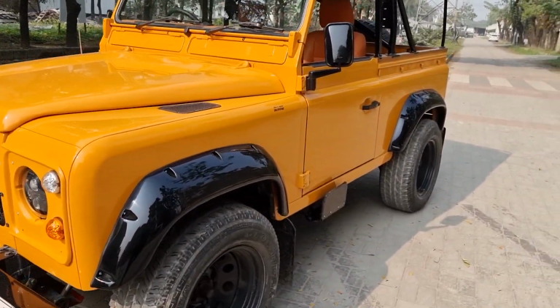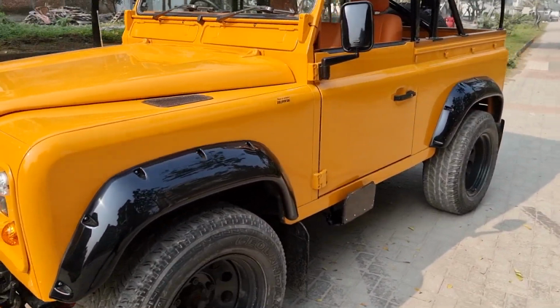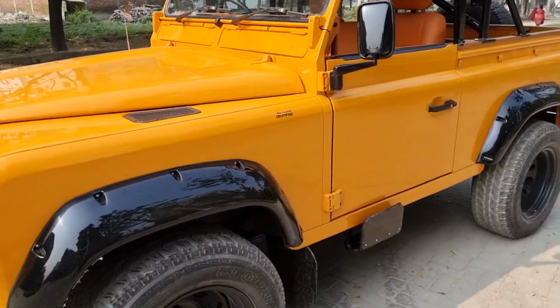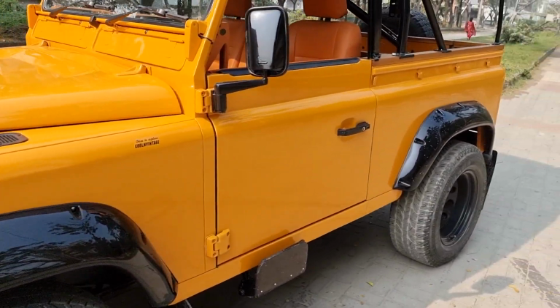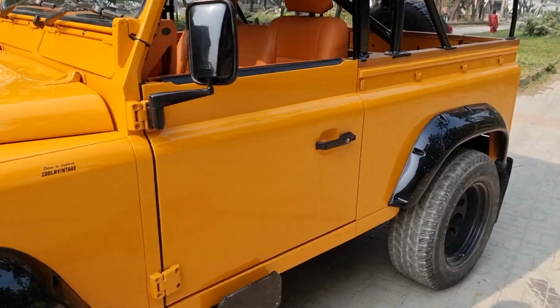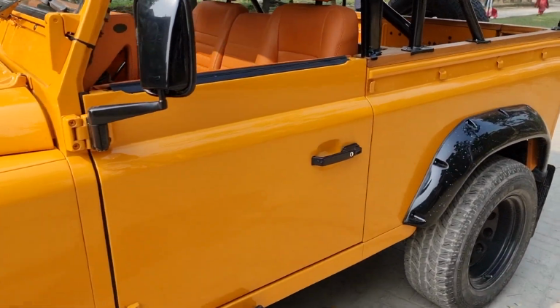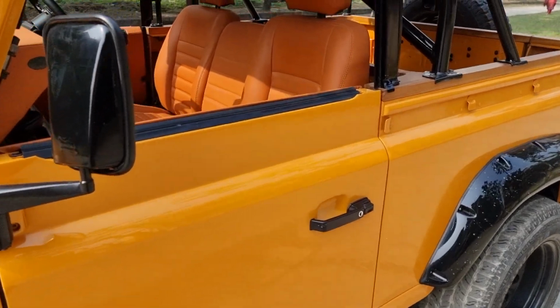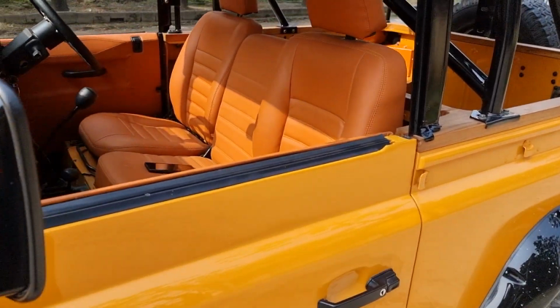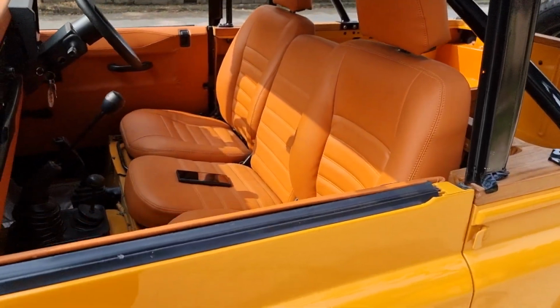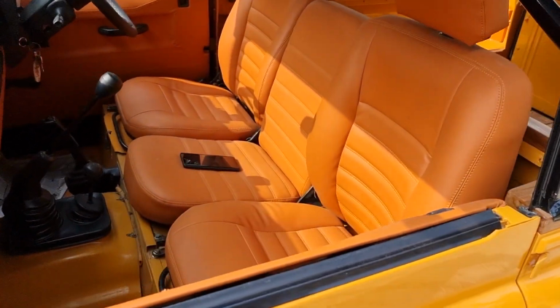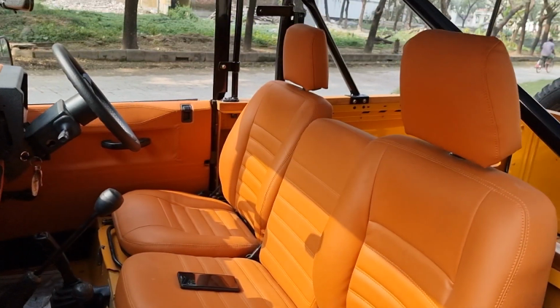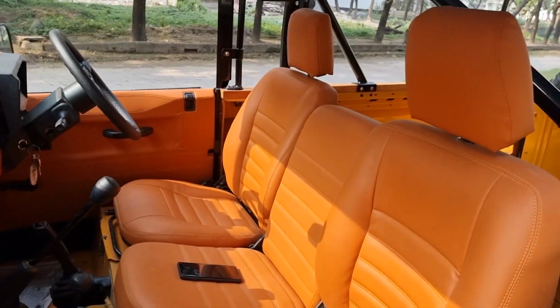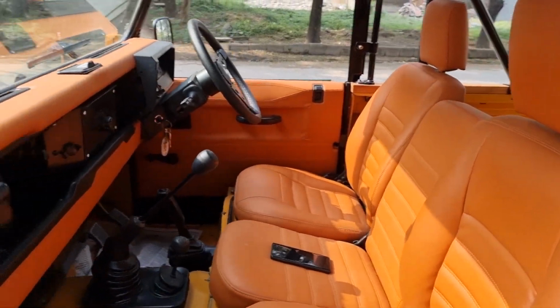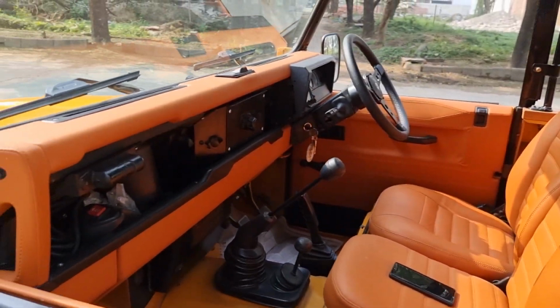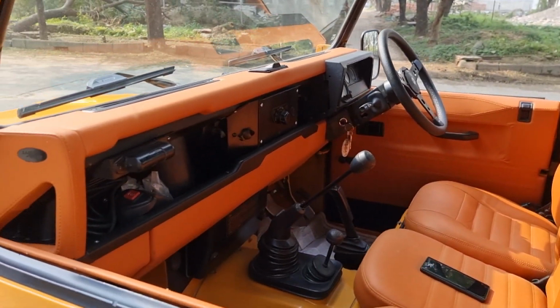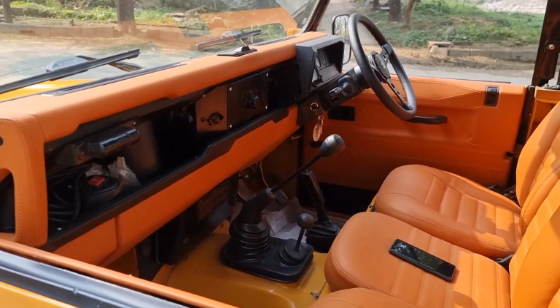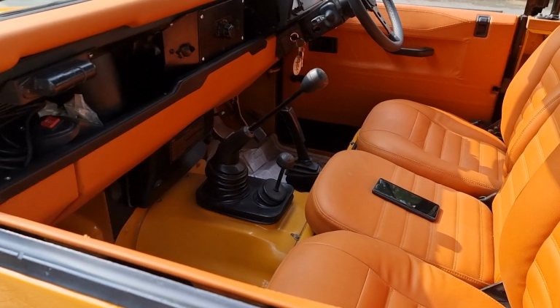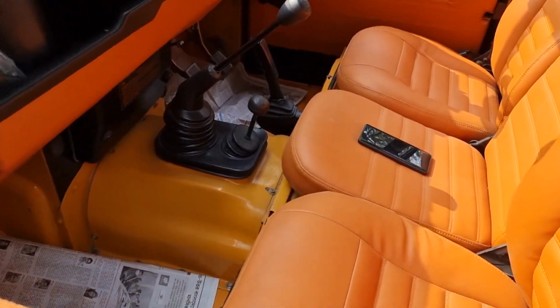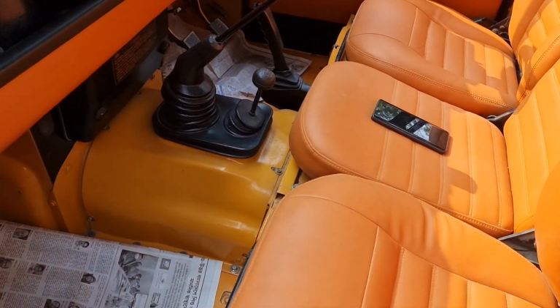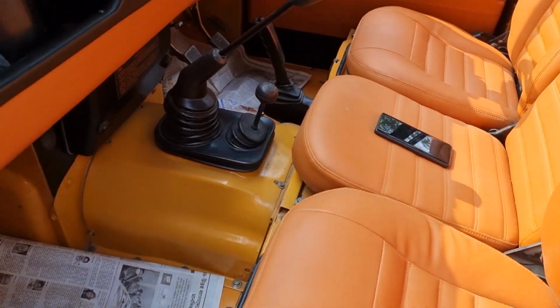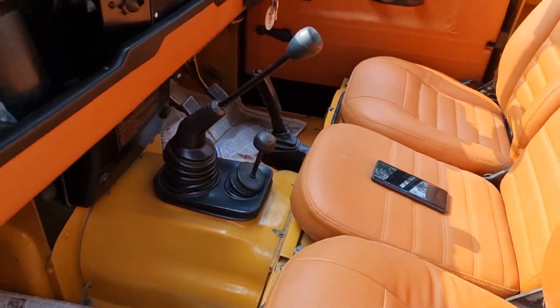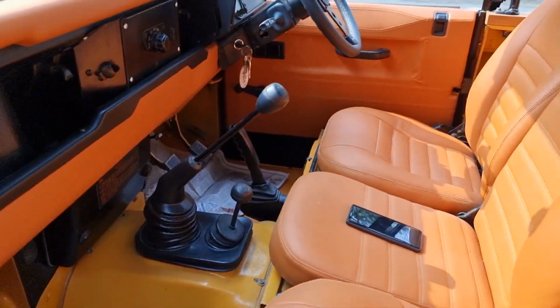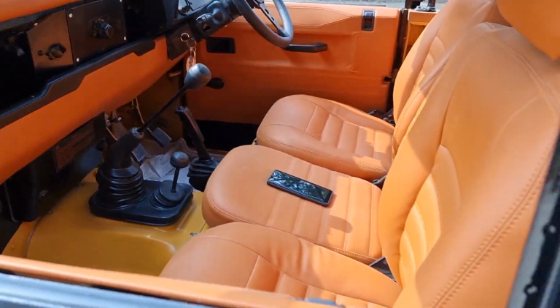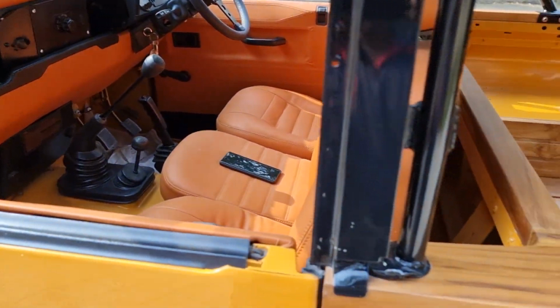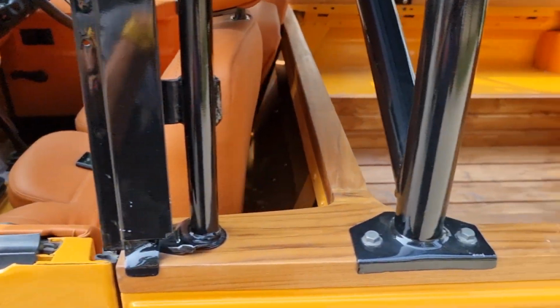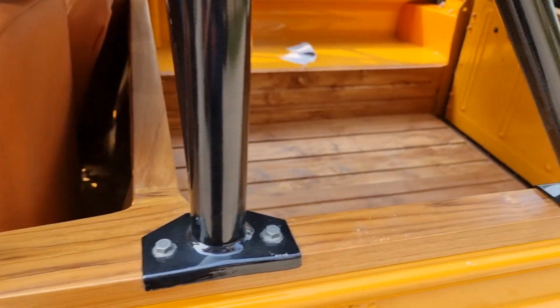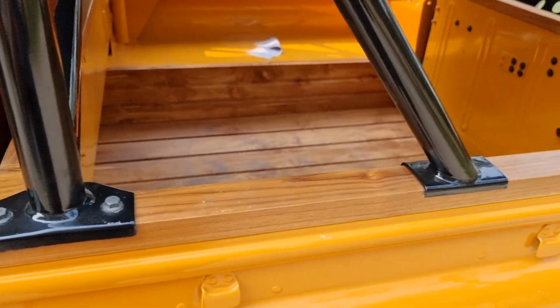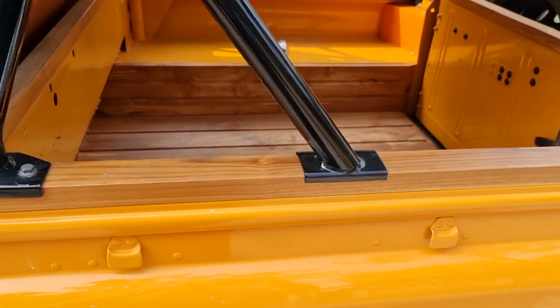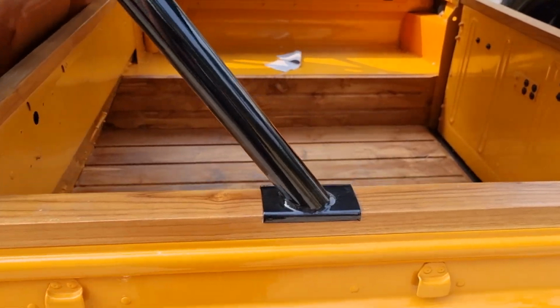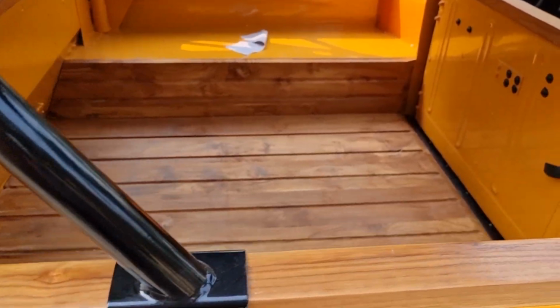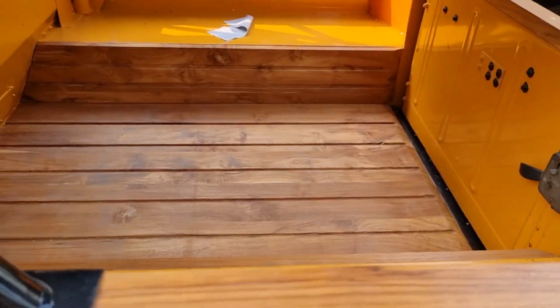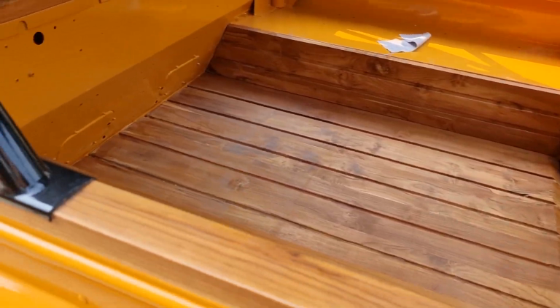Very simple, plain, functional interior. All original. Polished floors, painted. Now the back has got a wooden polished deck.